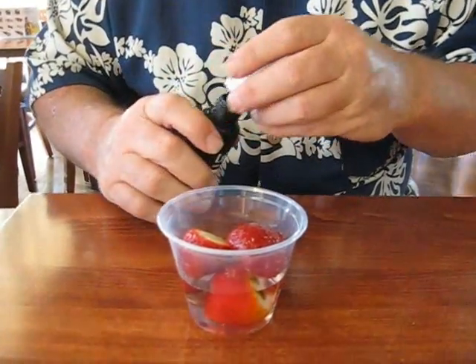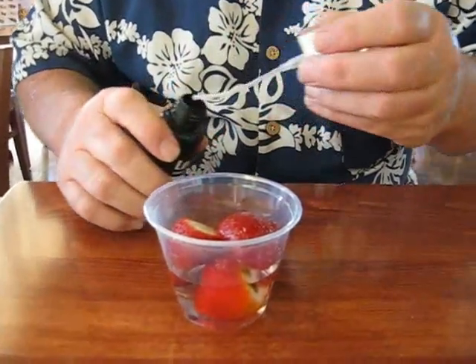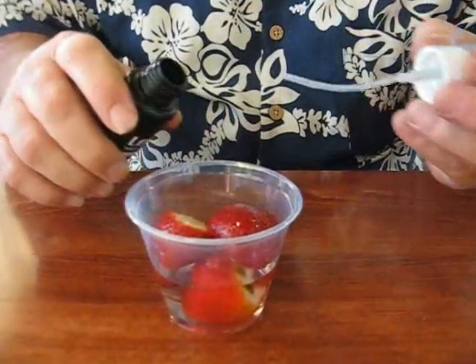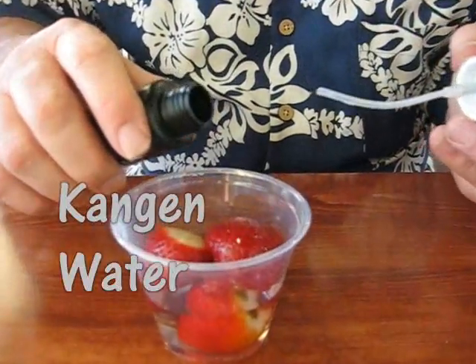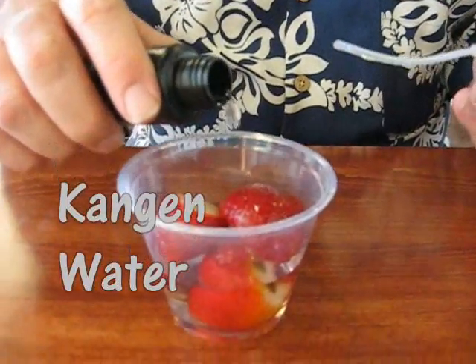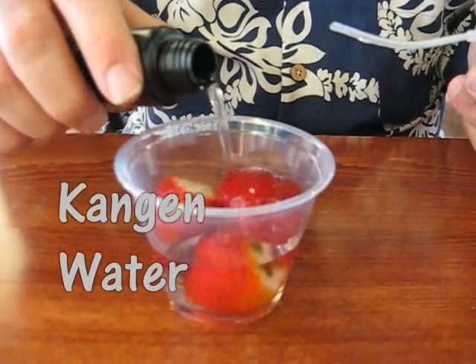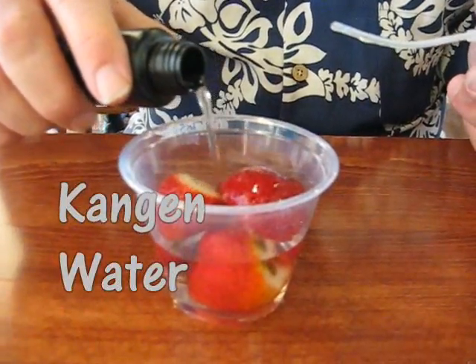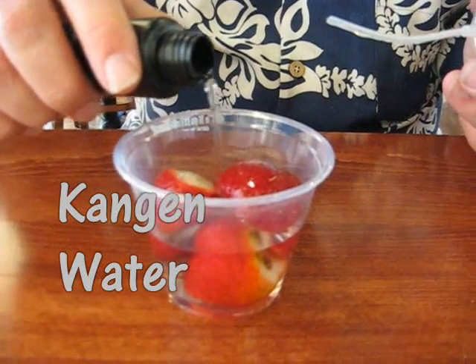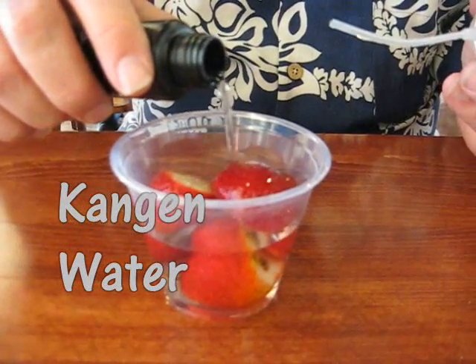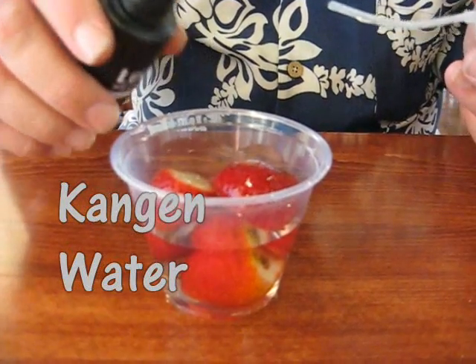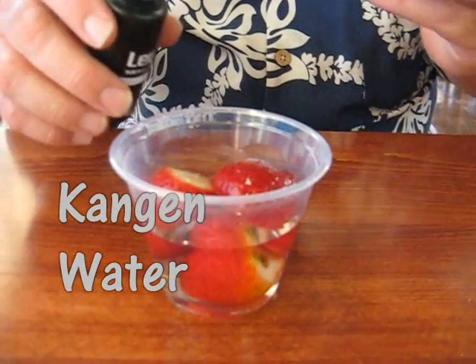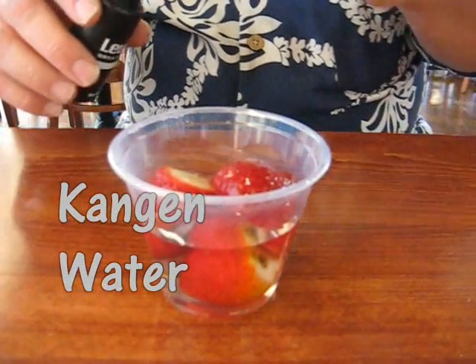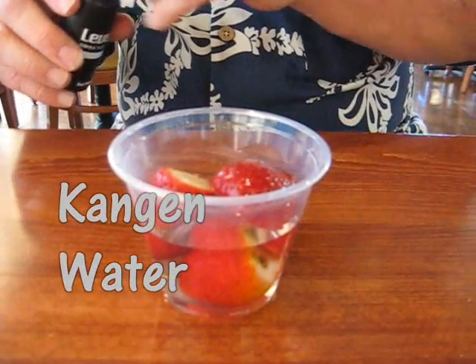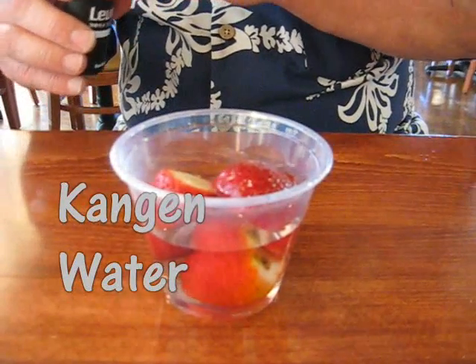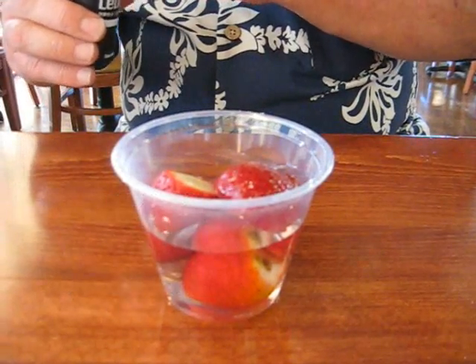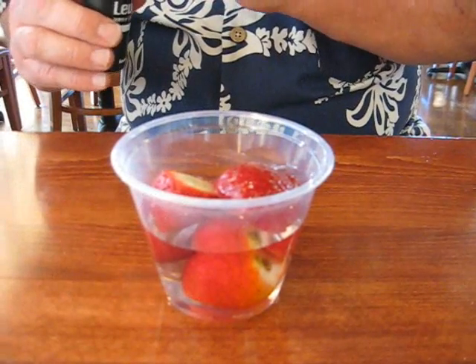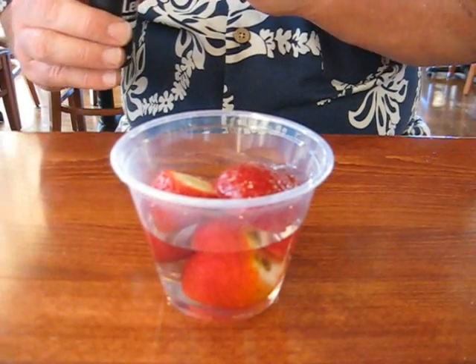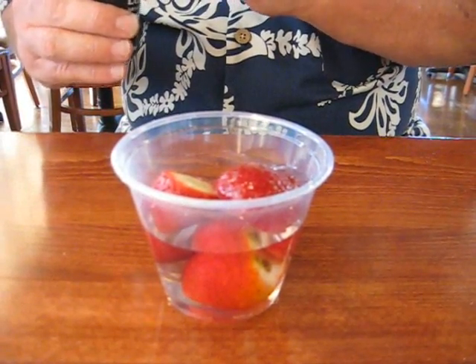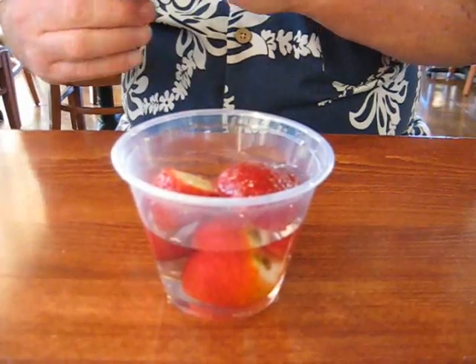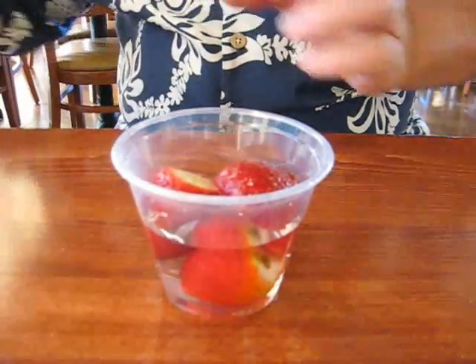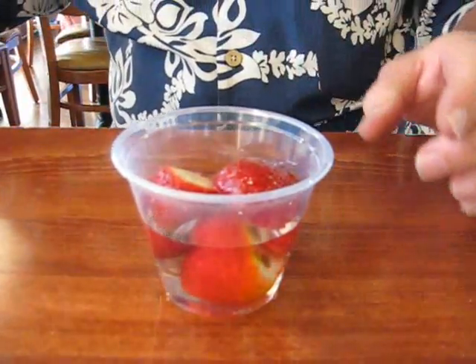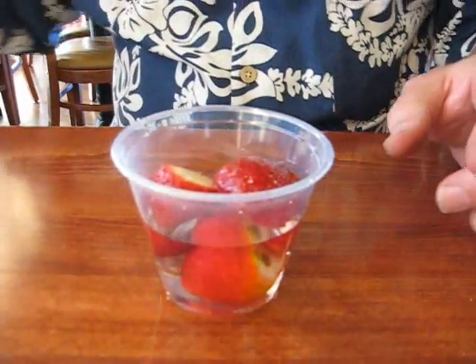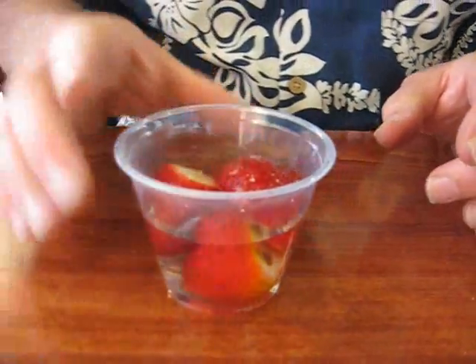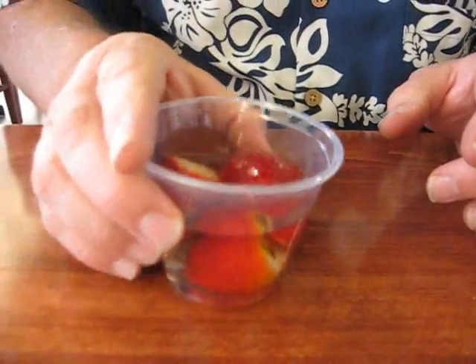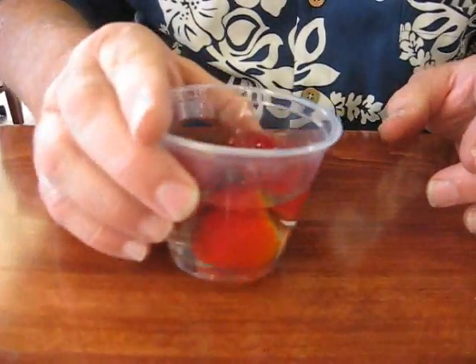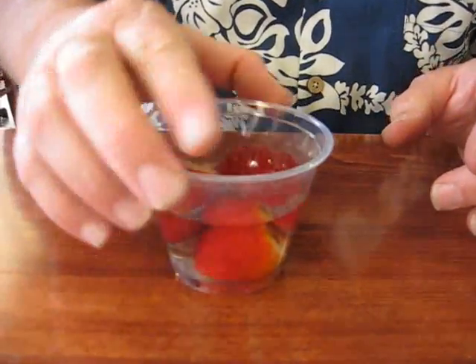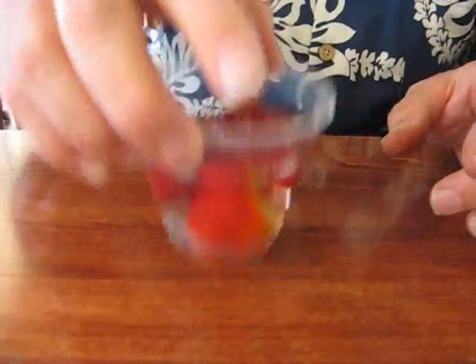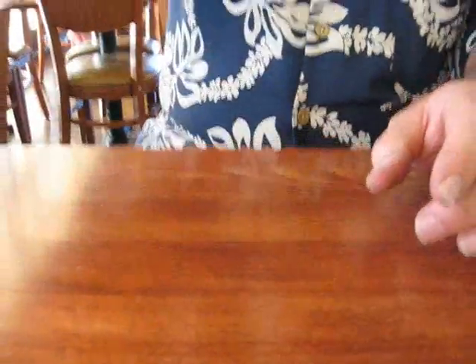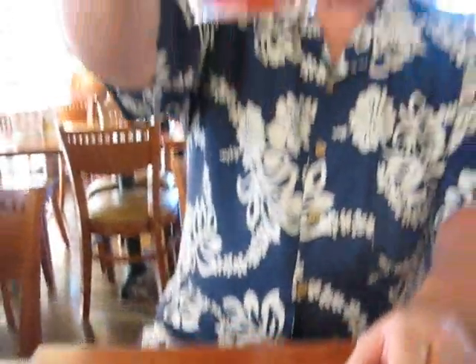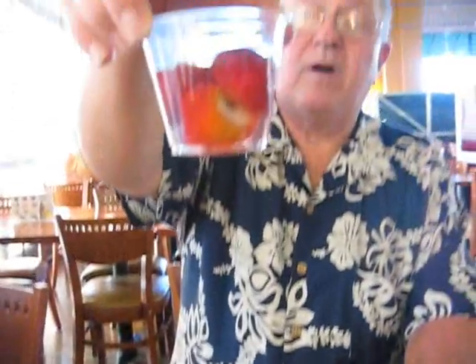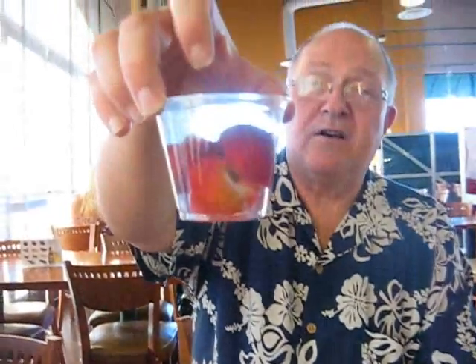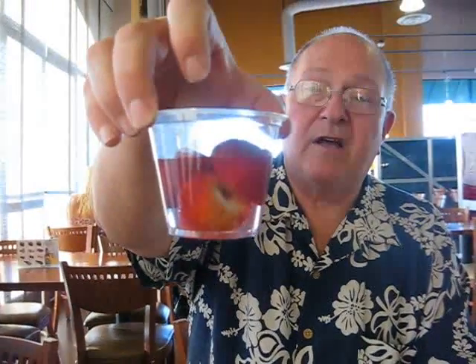We're going to see here — you can see it's been in here just a short period of time, but we can already see that the water is starting to turn yellow.